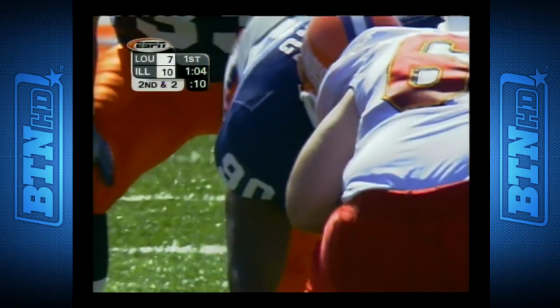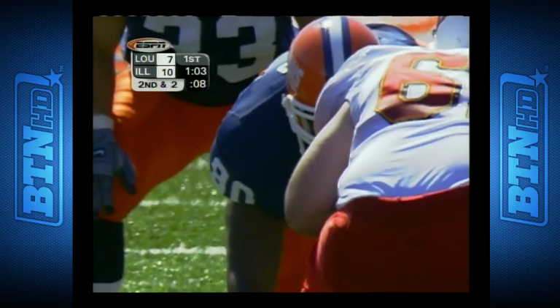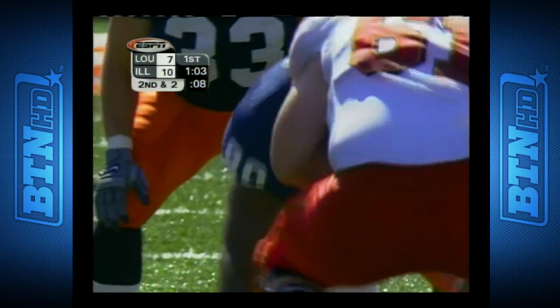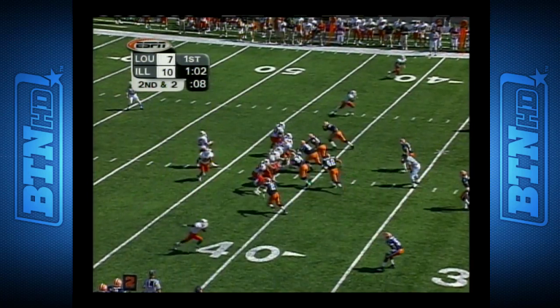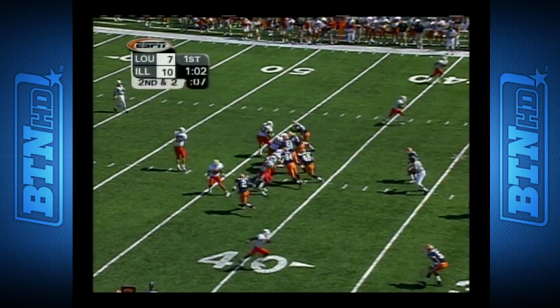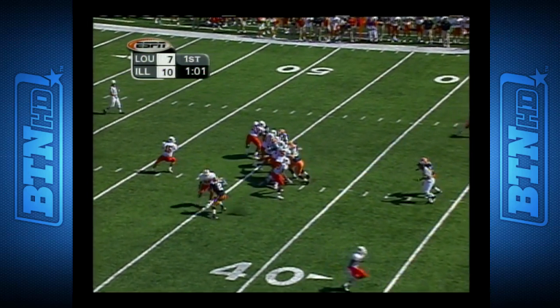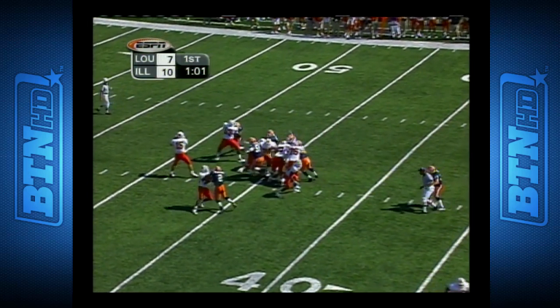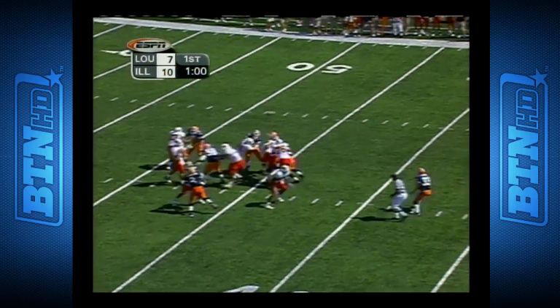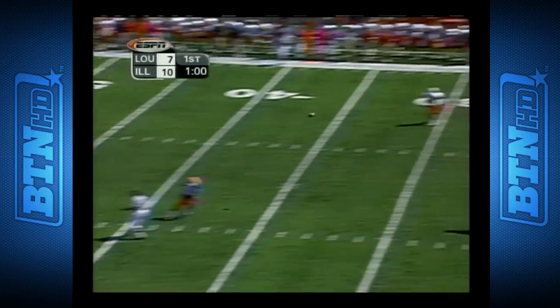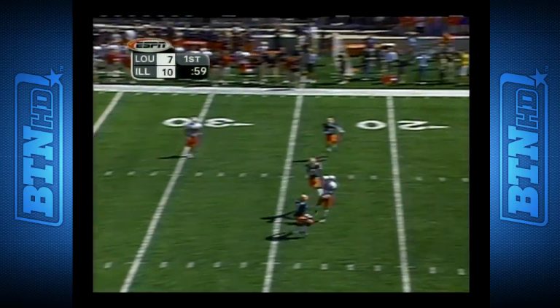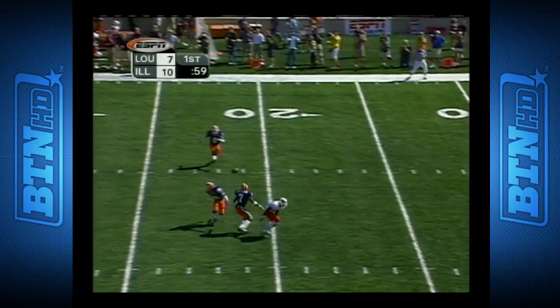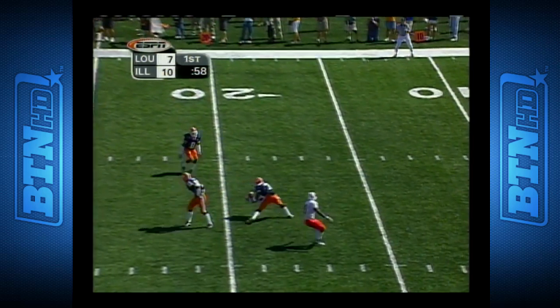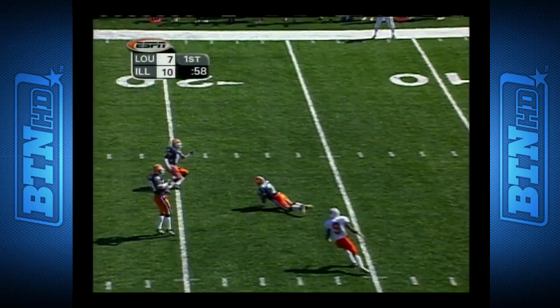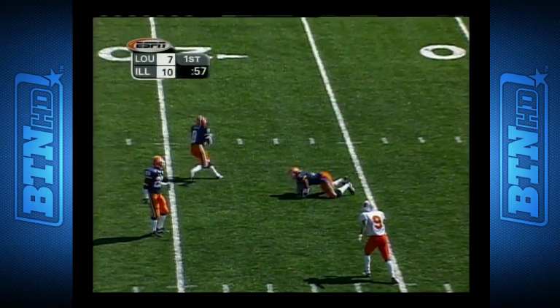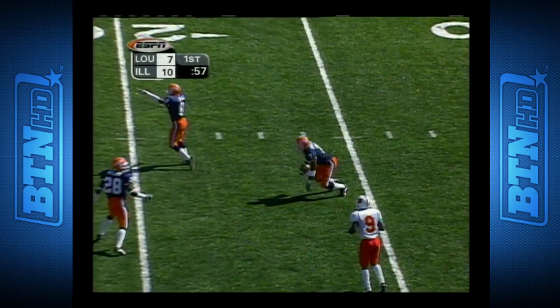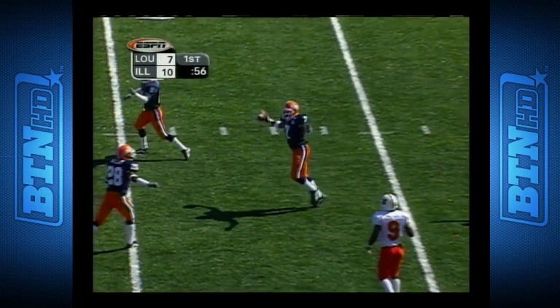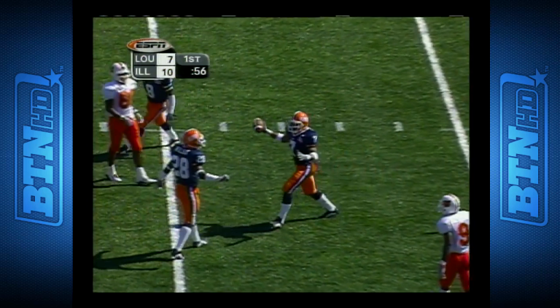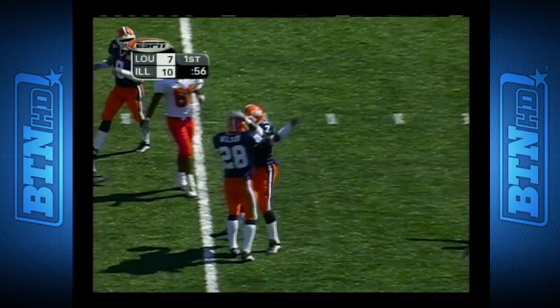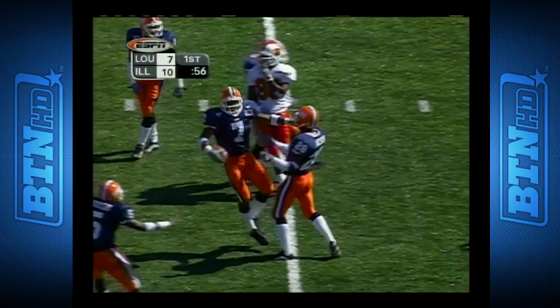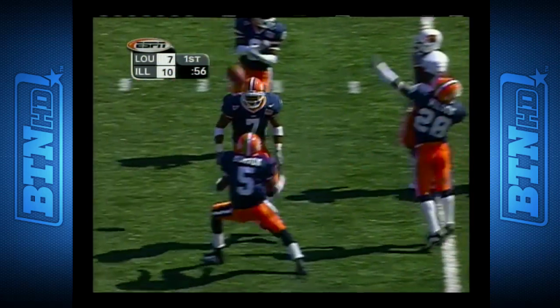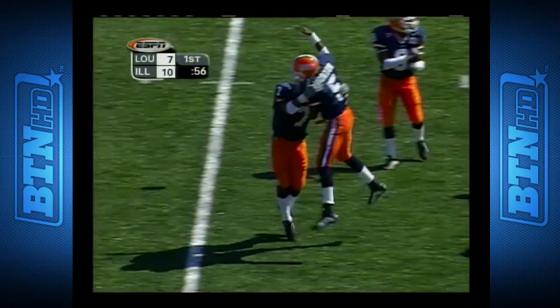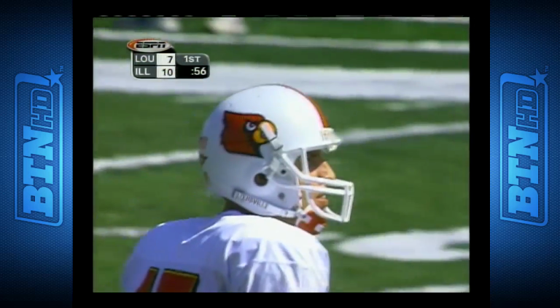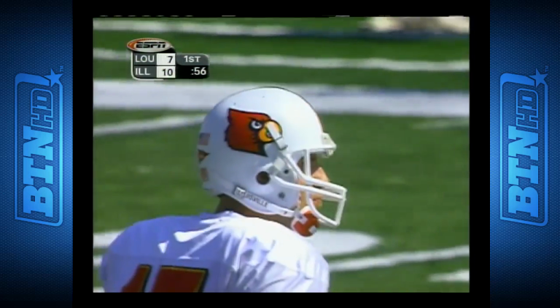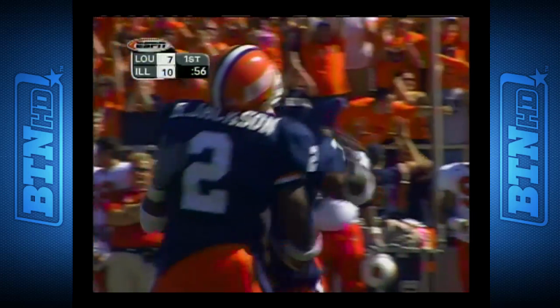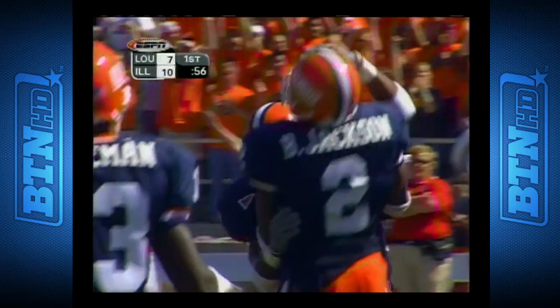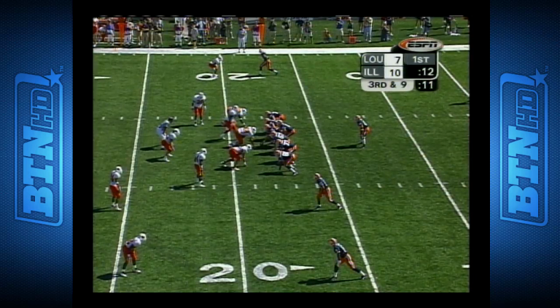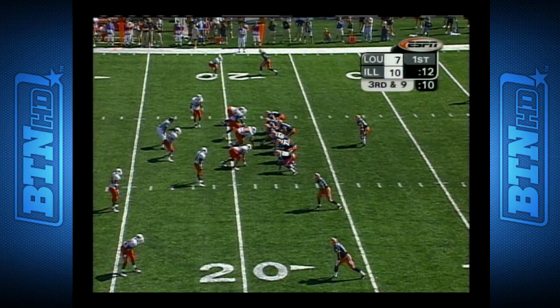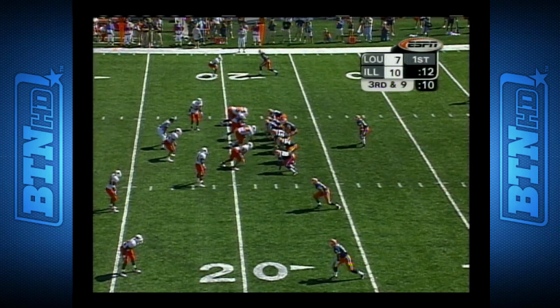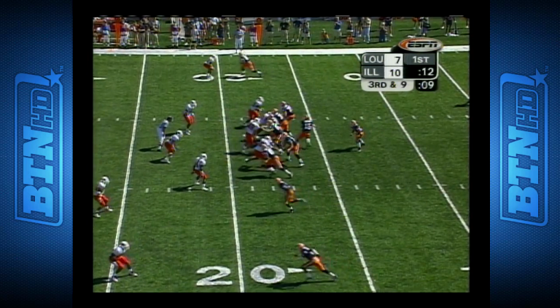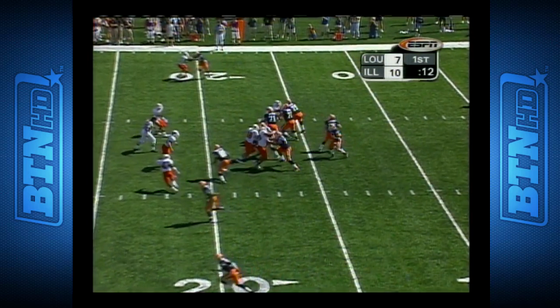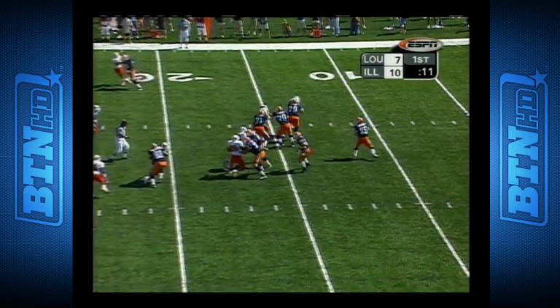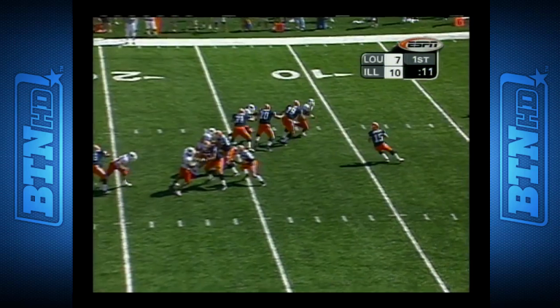They're making their calls on who they have to block. Here's Ragone with time across the middle. Nearly intercepted, and it is — almost tipped — it's Mahmoud Abdullah. But that has been the knock on Ragone.